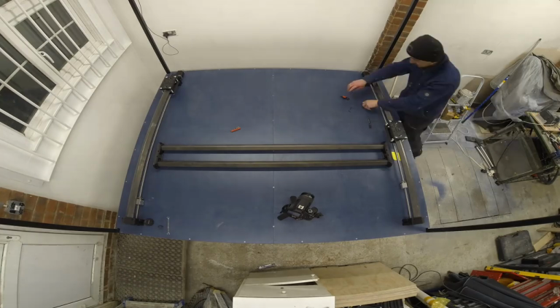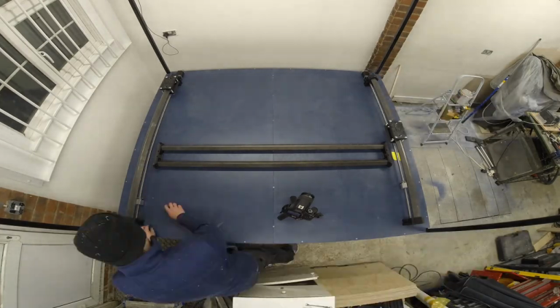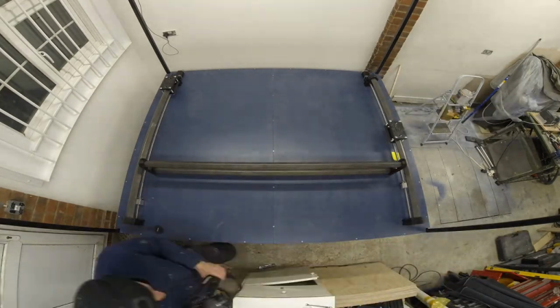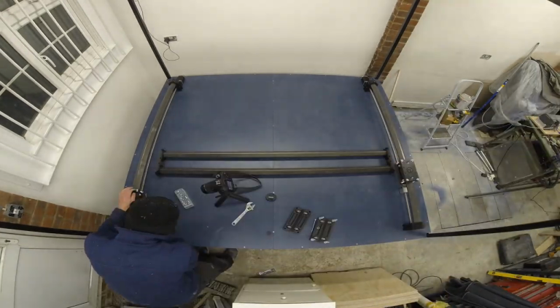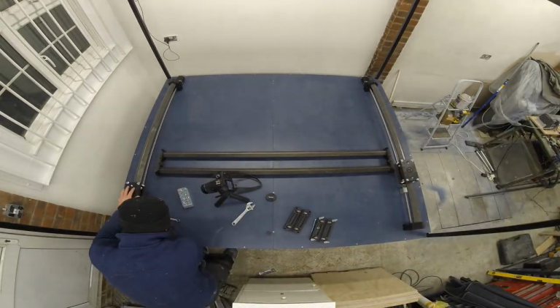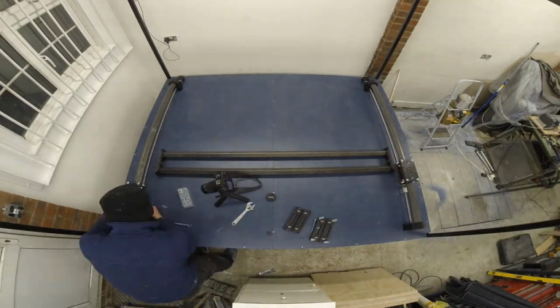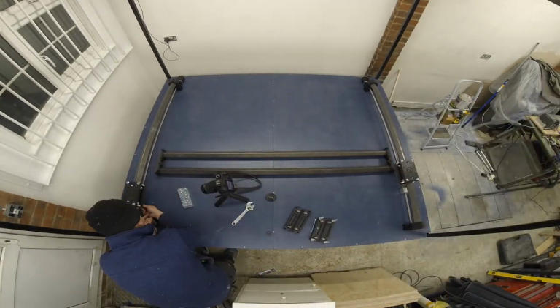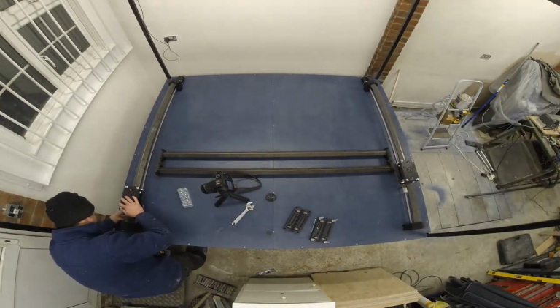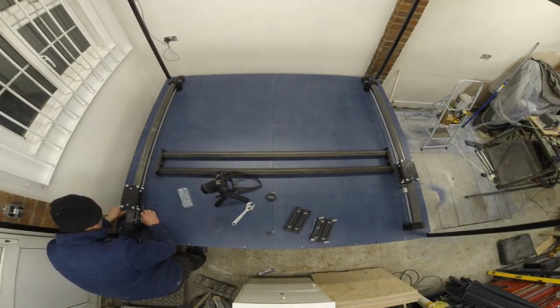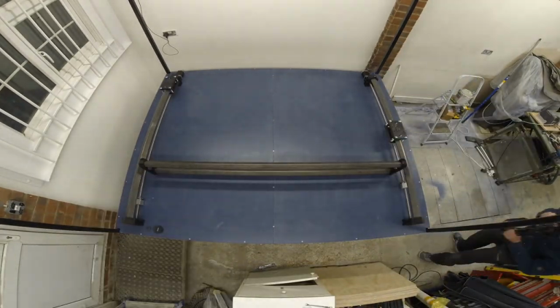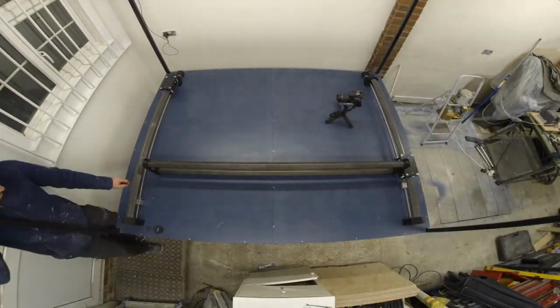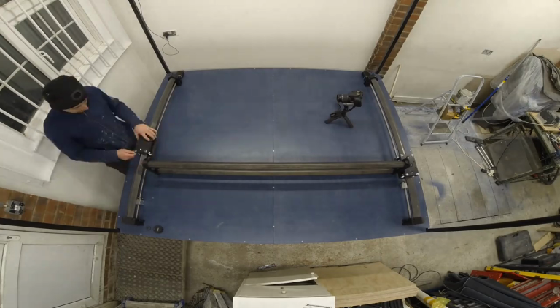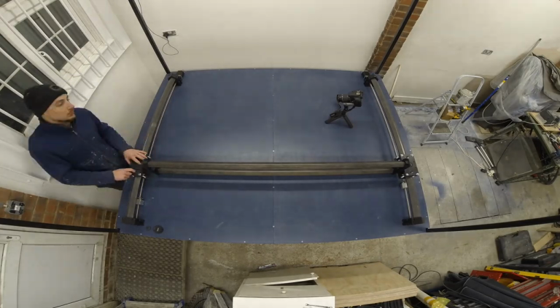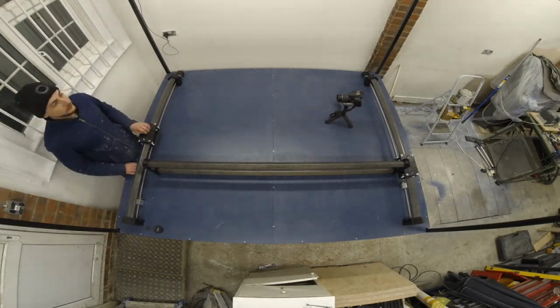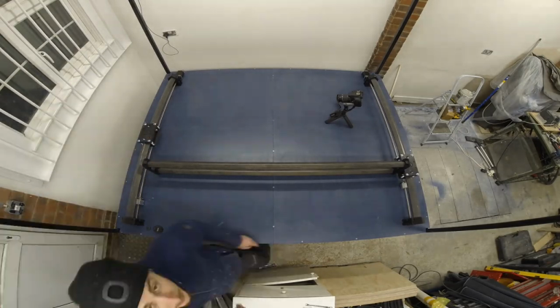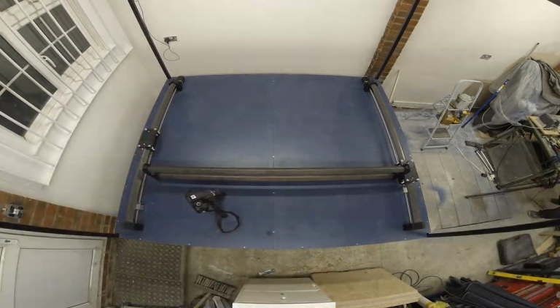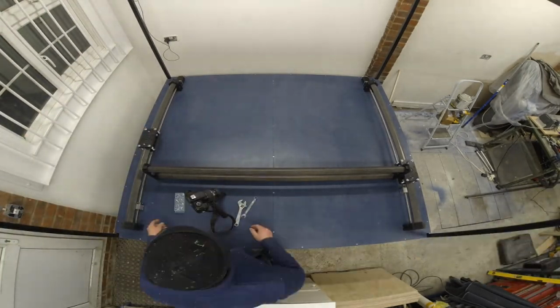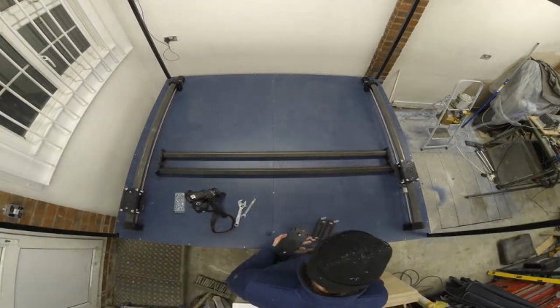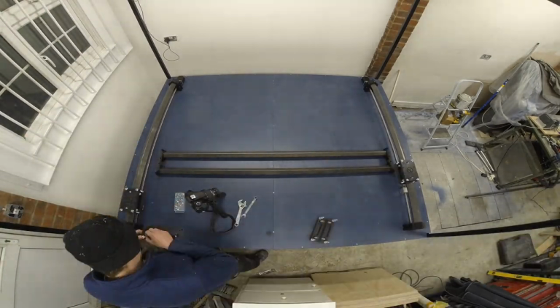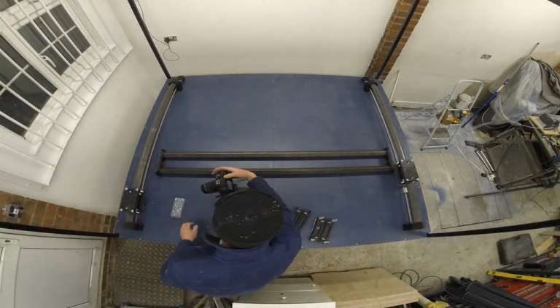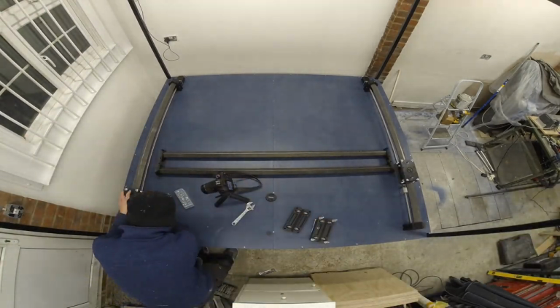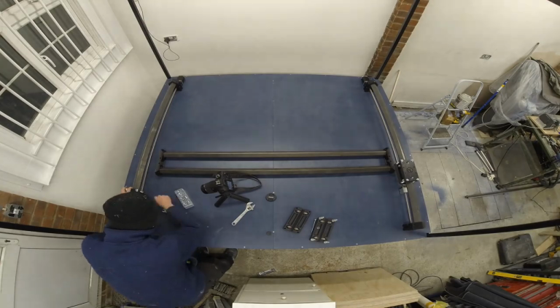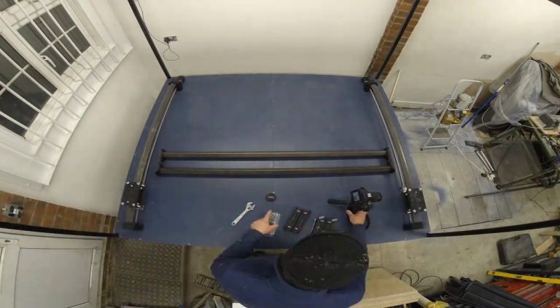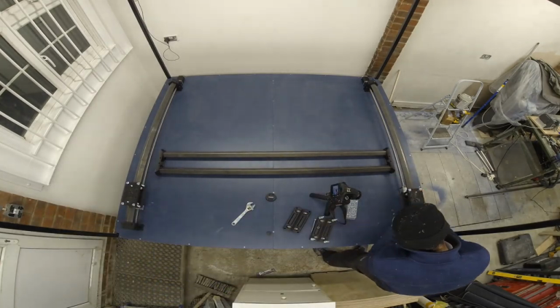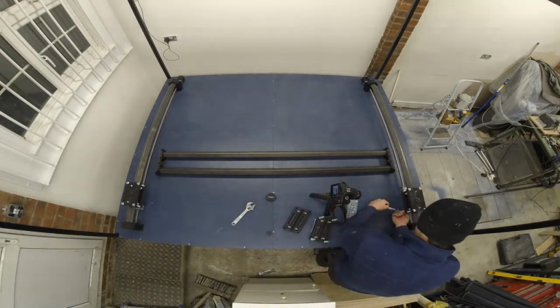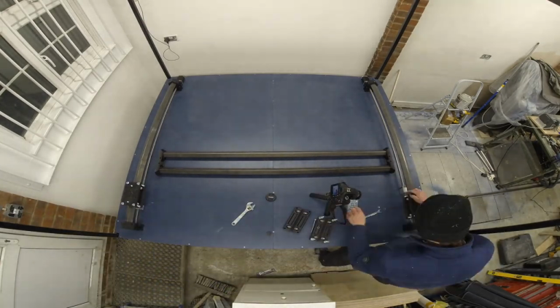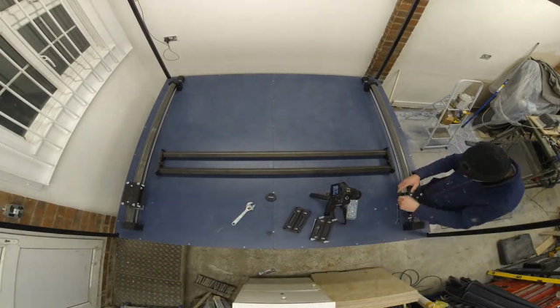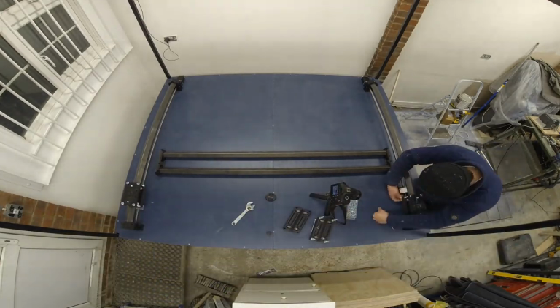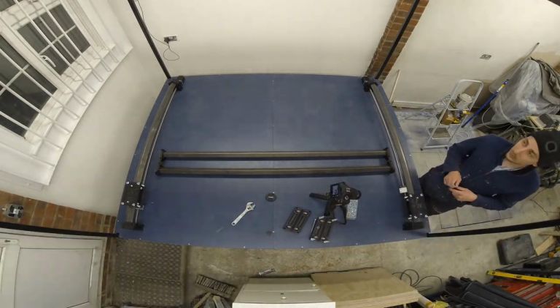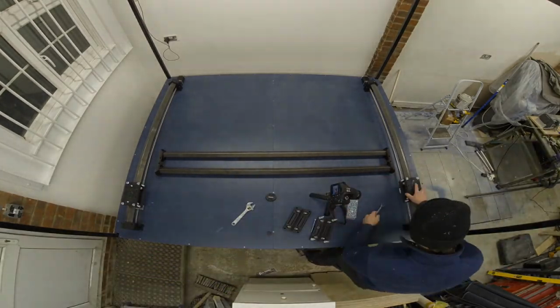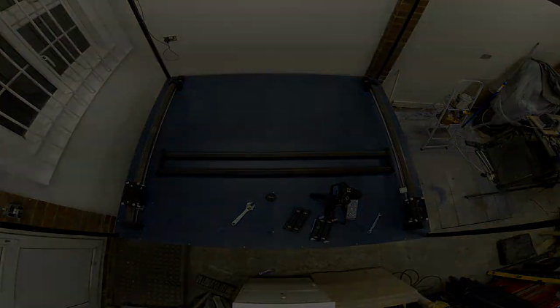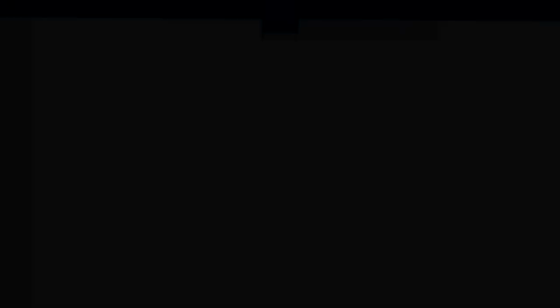Now it's time for the X-axis gantry. You can see here I just use a mallet and tap the parts home. Whilst you've got access to the carriages it's worth making sure they're tied down nice and tightly. That's all for the first video — stay tuned for the next installment.